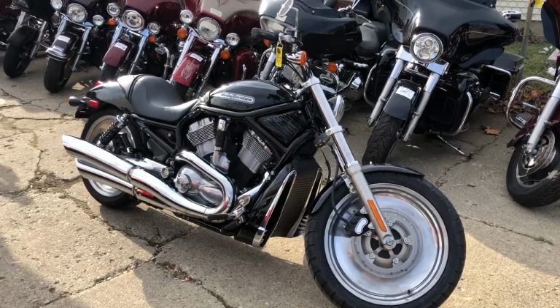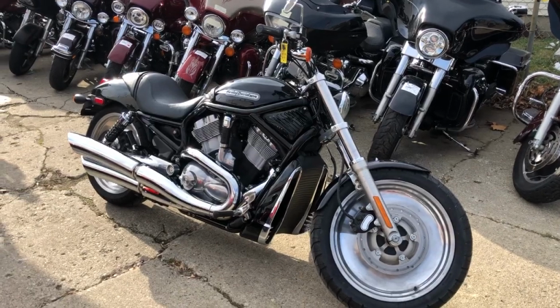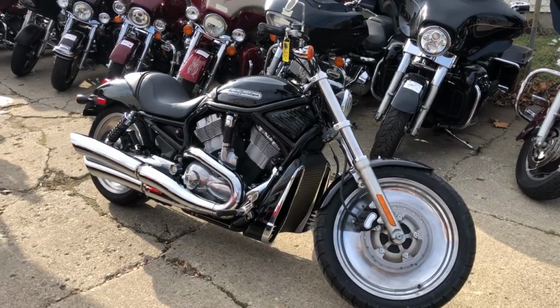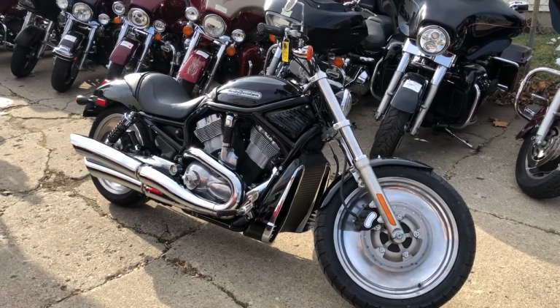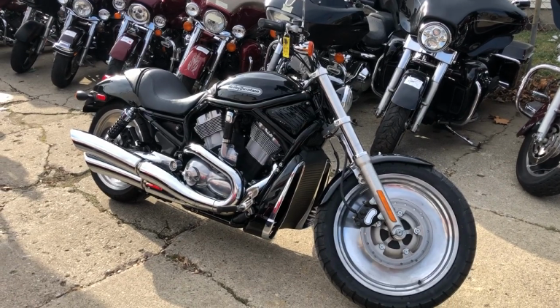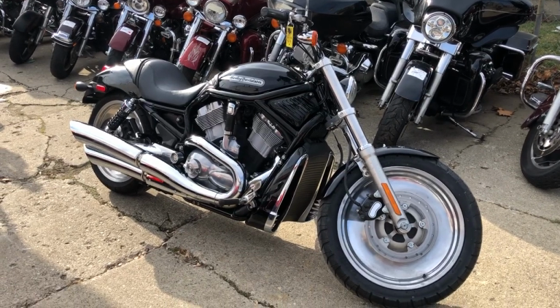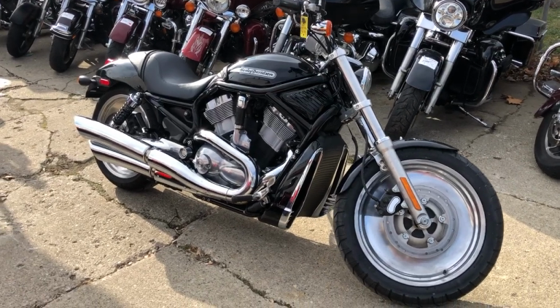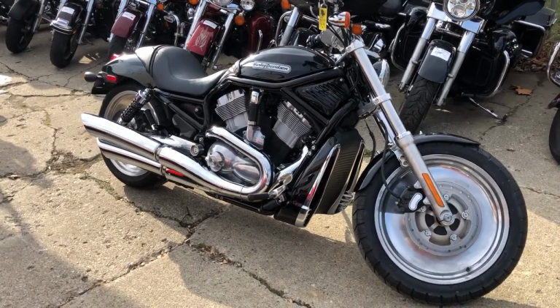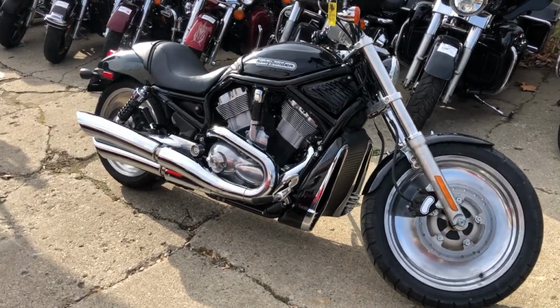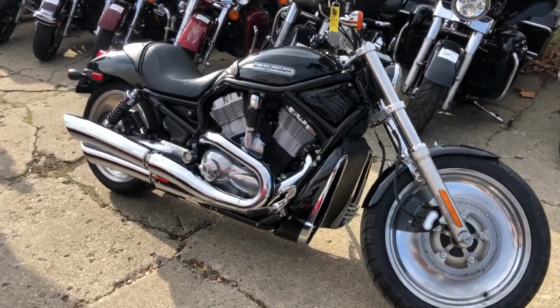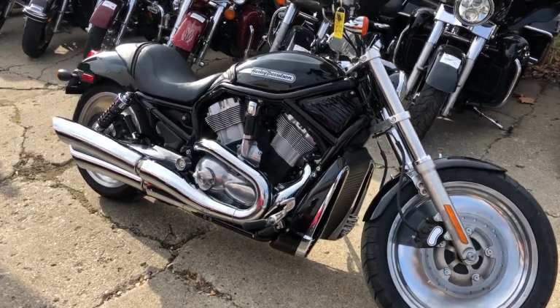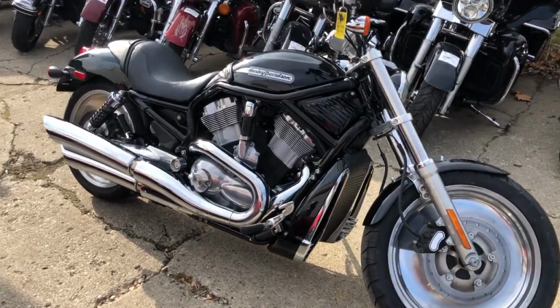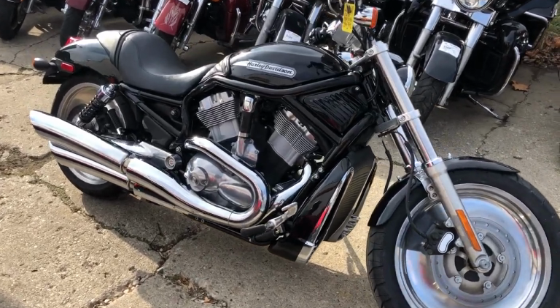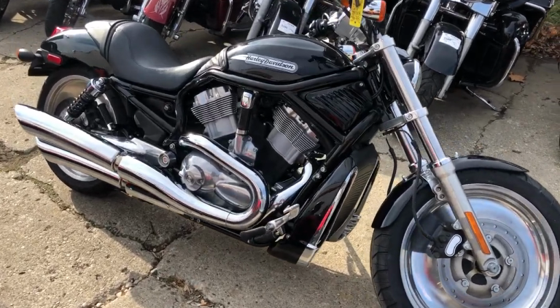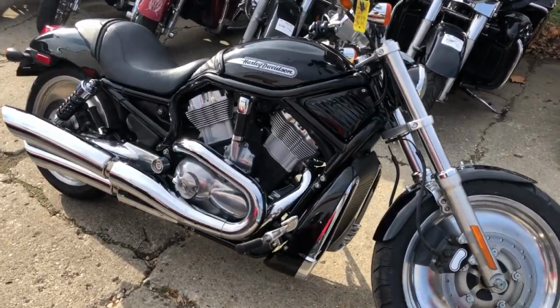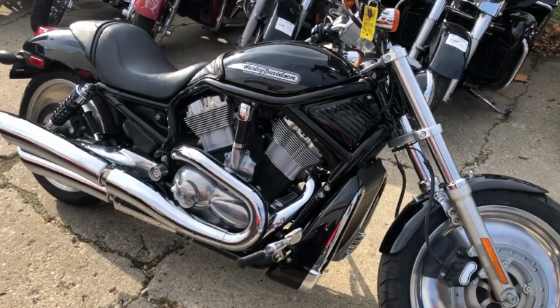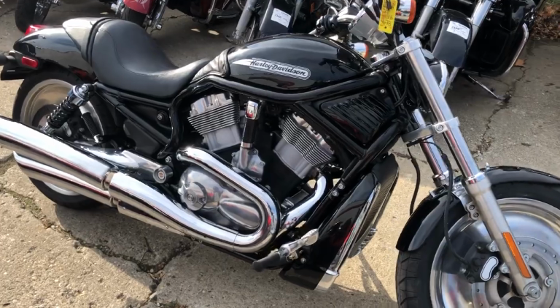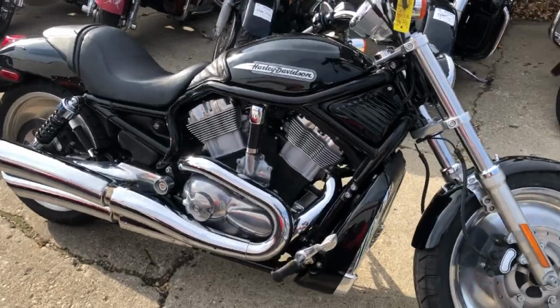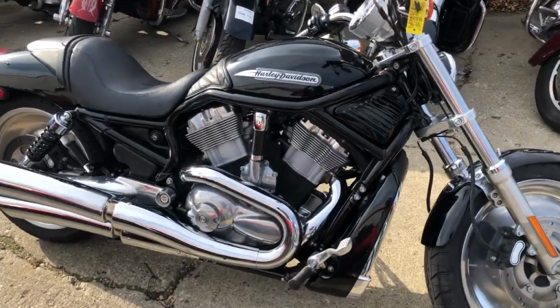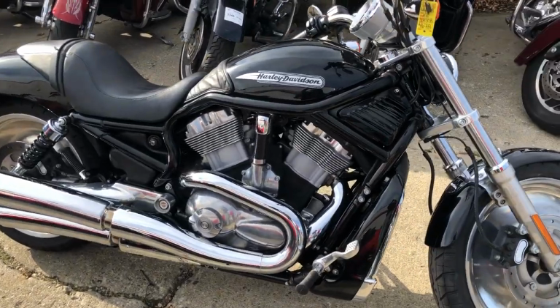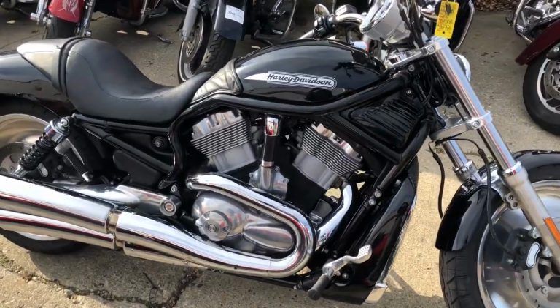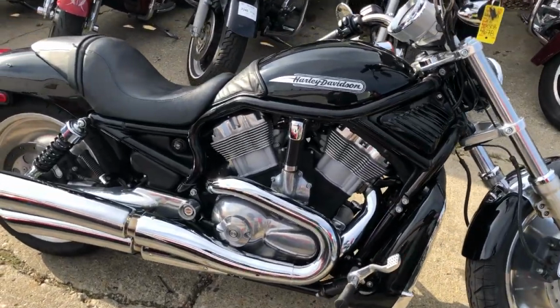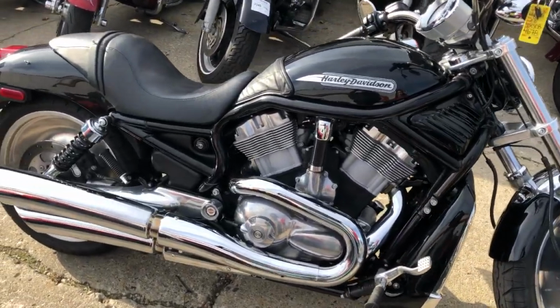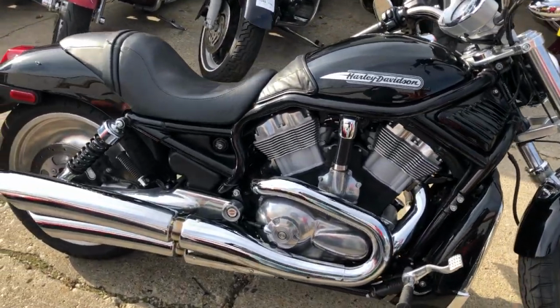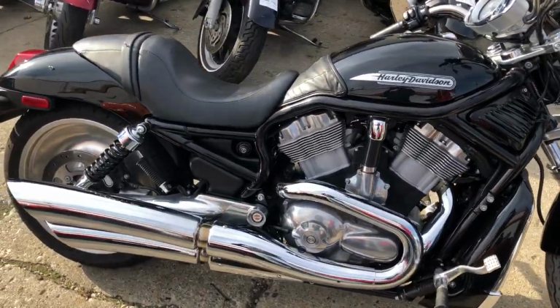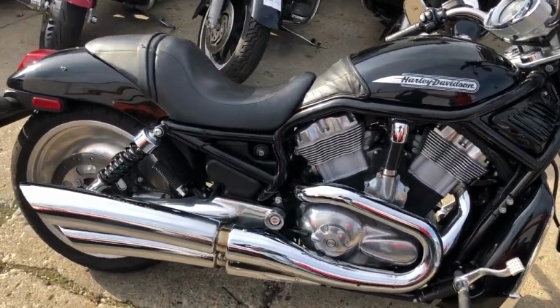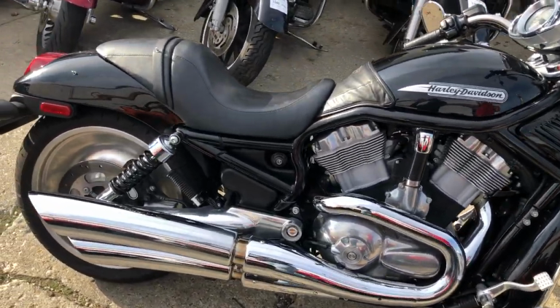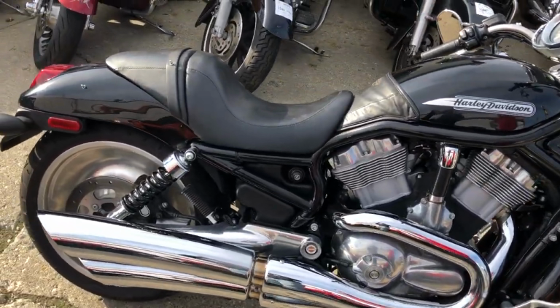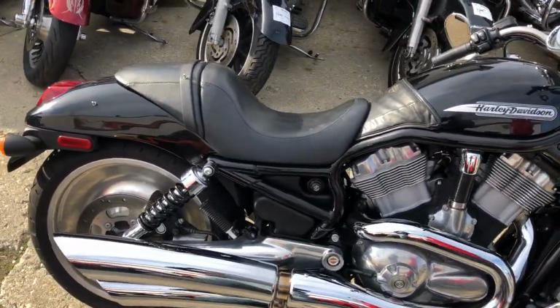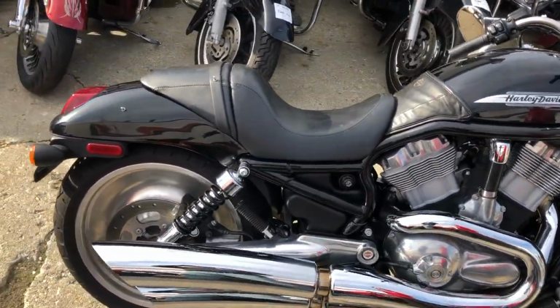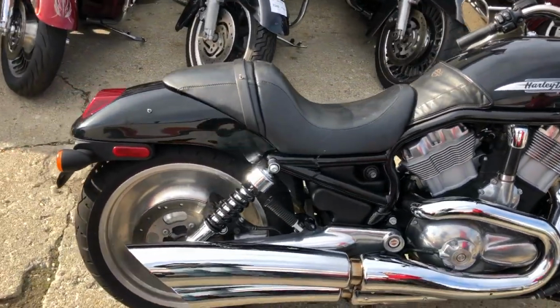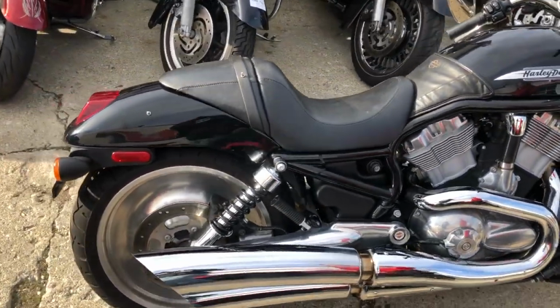Hey guys, ApprovalPowerSports.com here. Today we have a used Harley V-Rod for sale with only 11,479 miles.